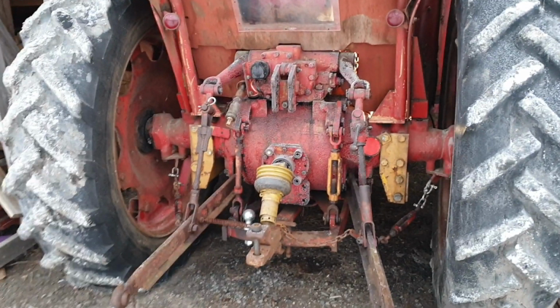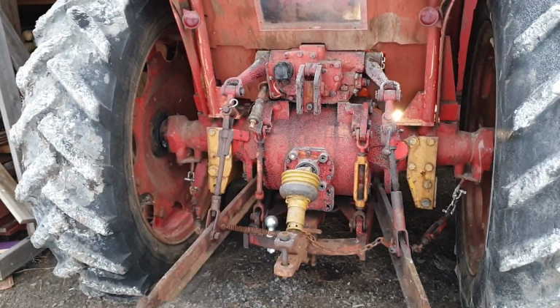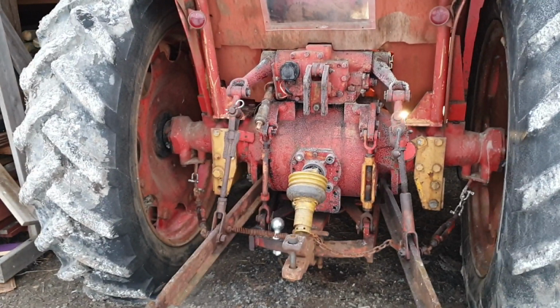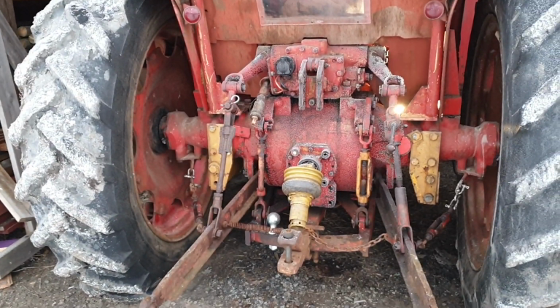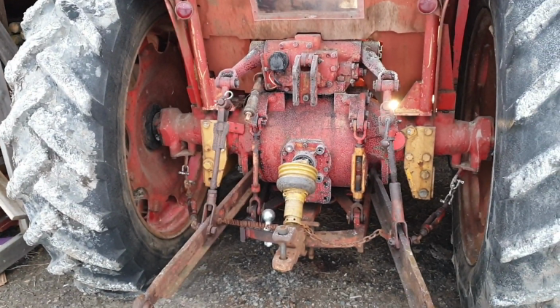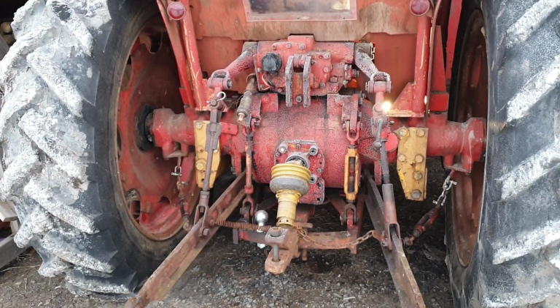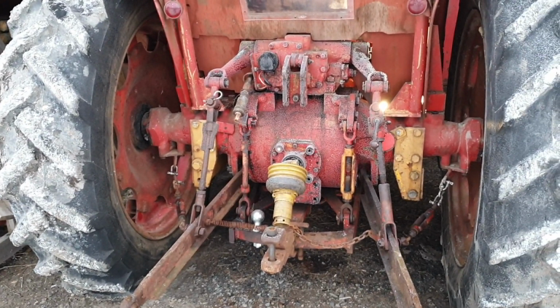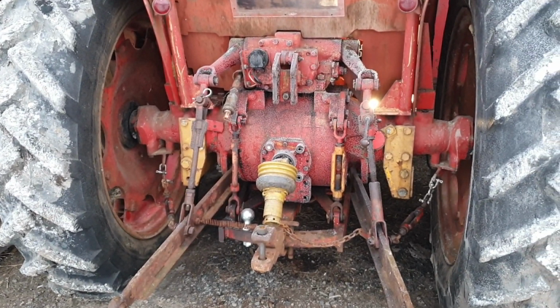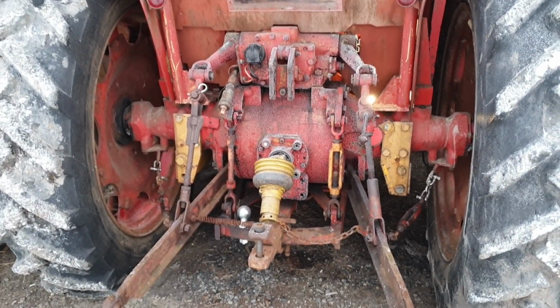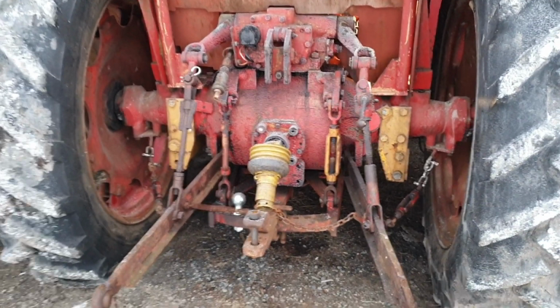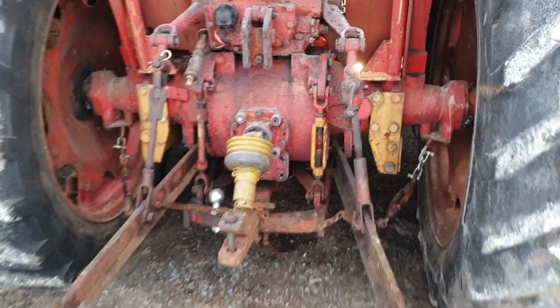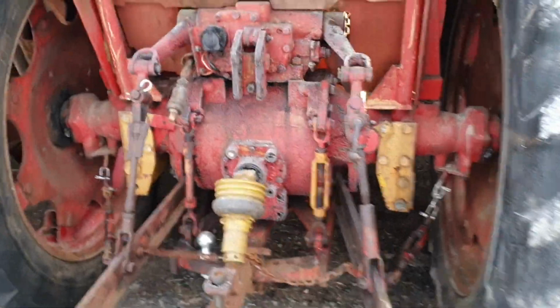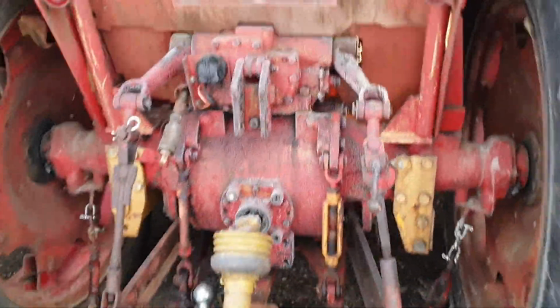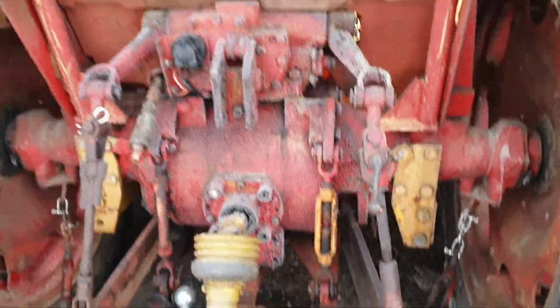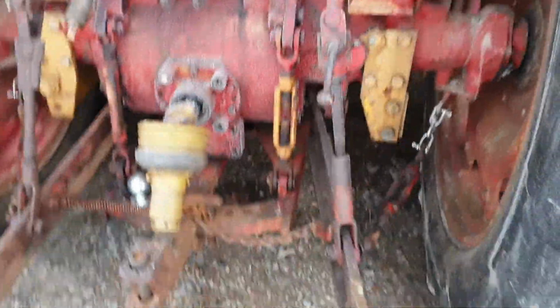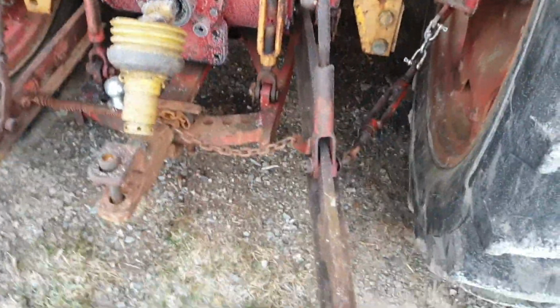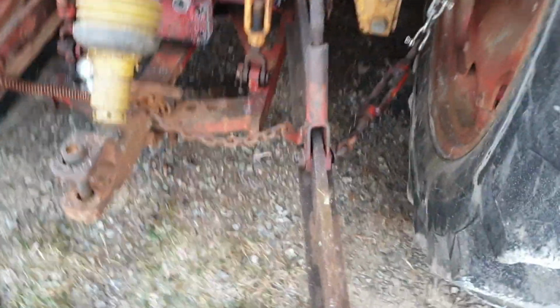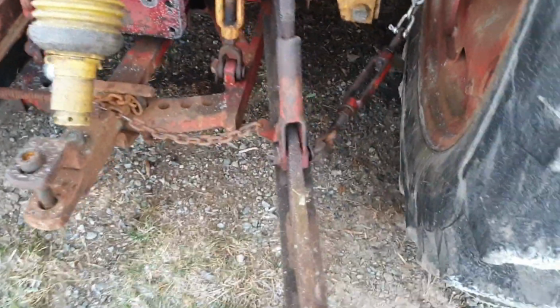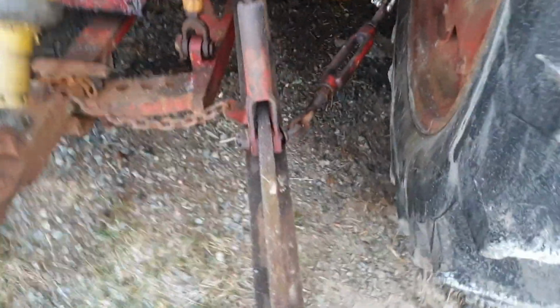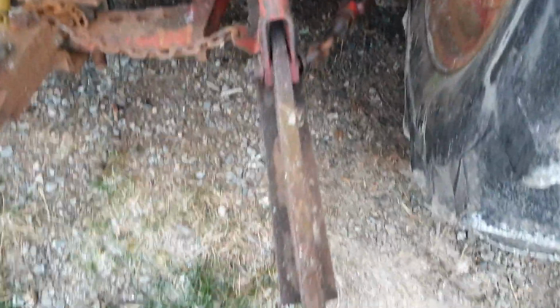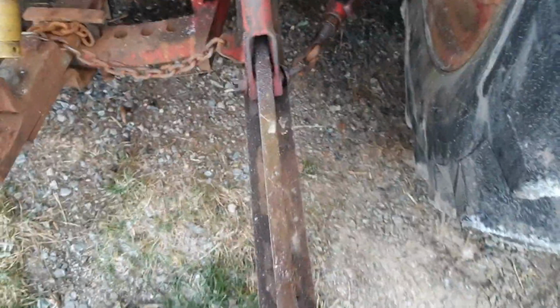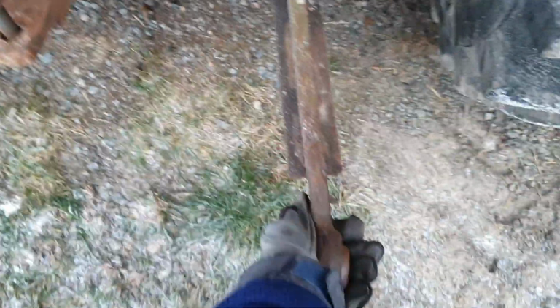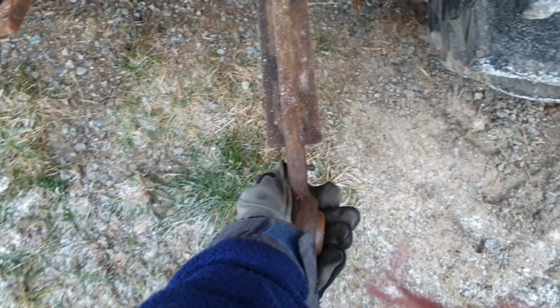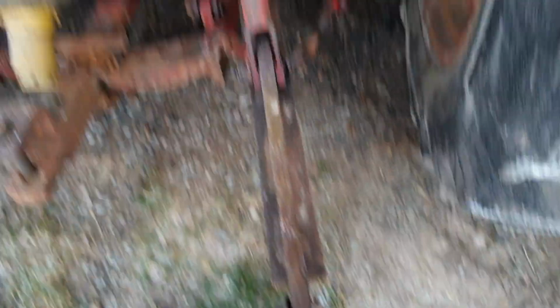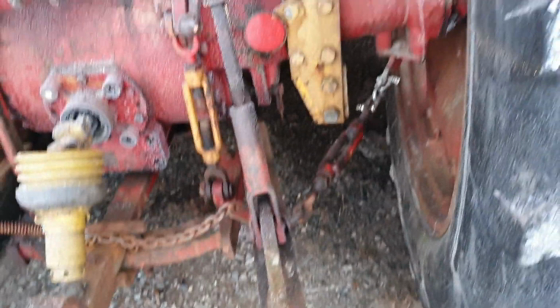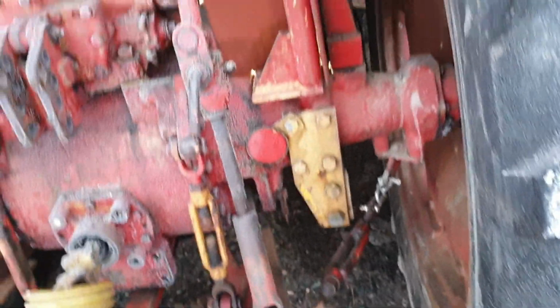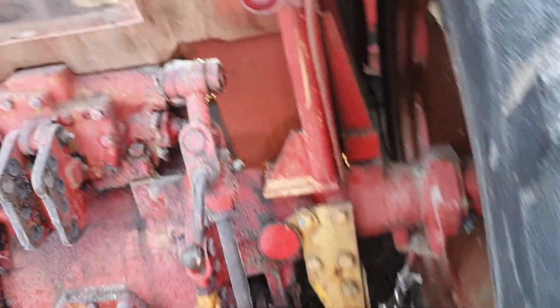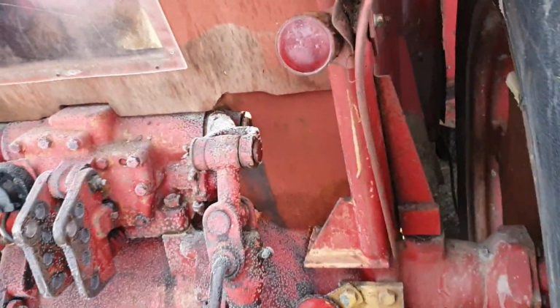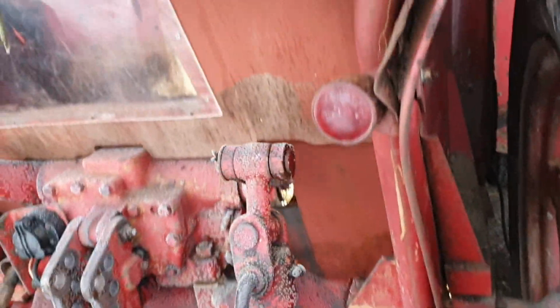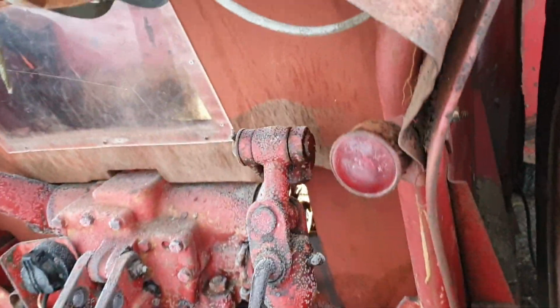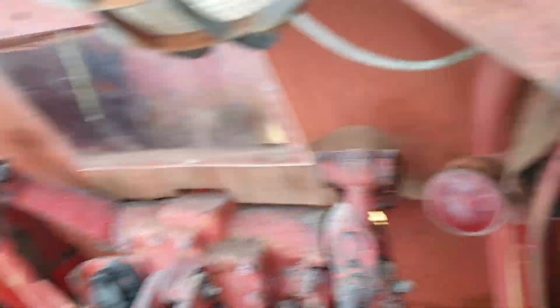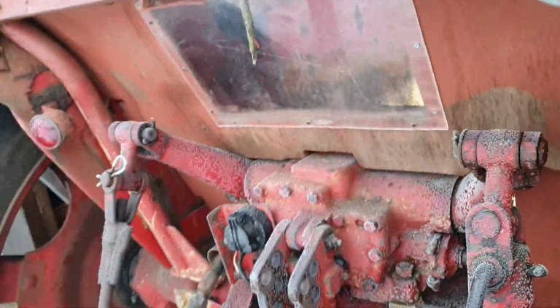Here we have the three-point hoist that's failing to work. So I can pick these up by hand. You can see the levers moving up and down.